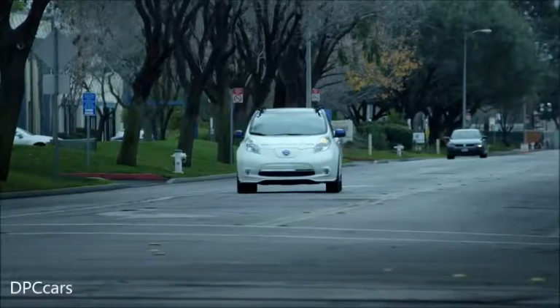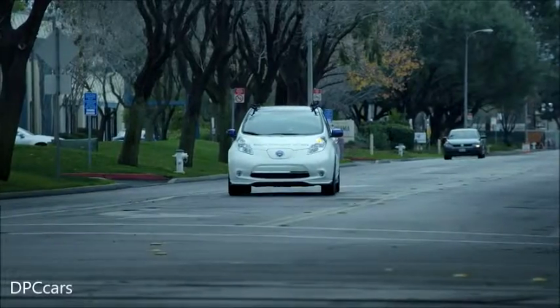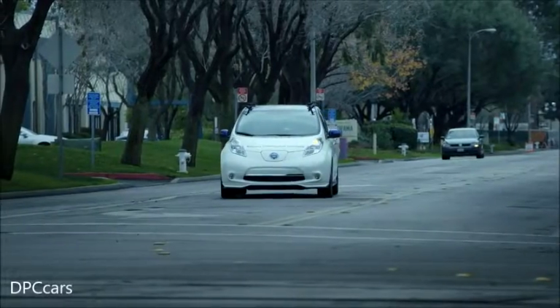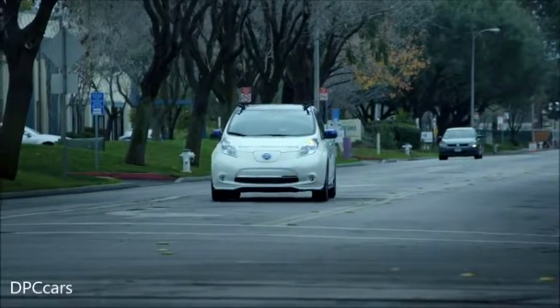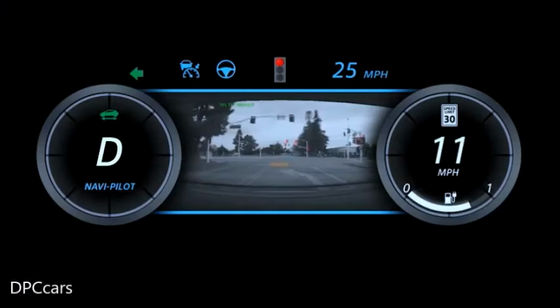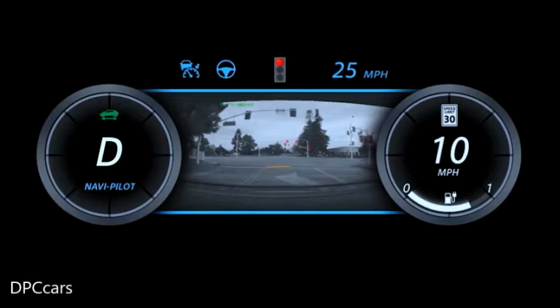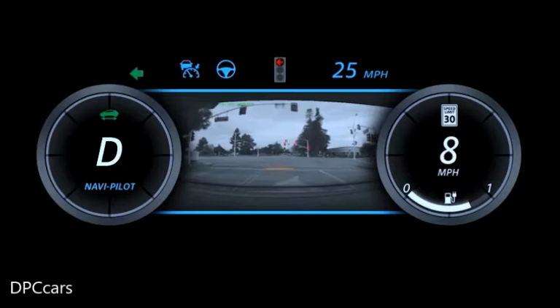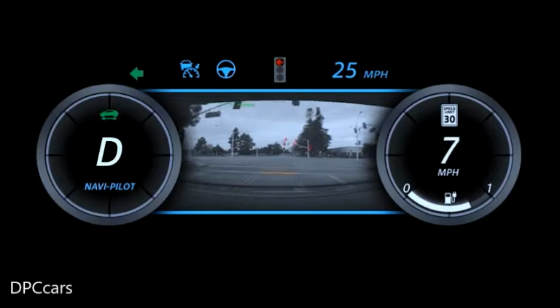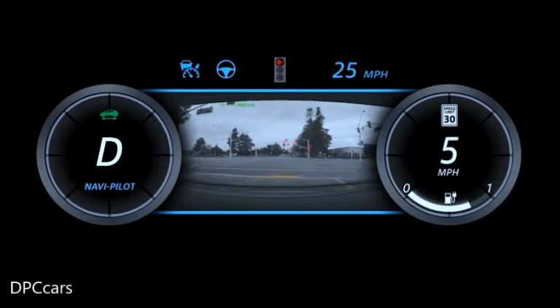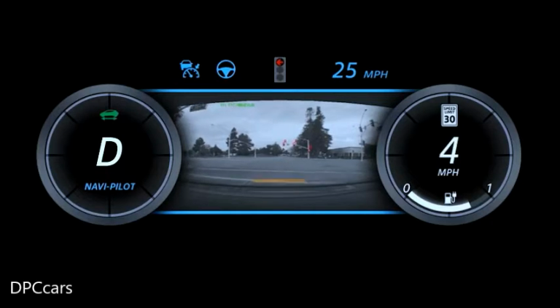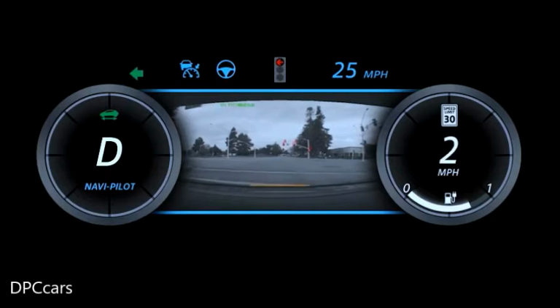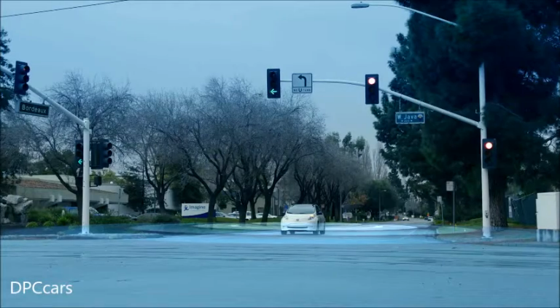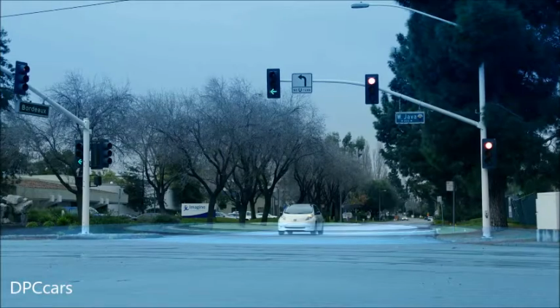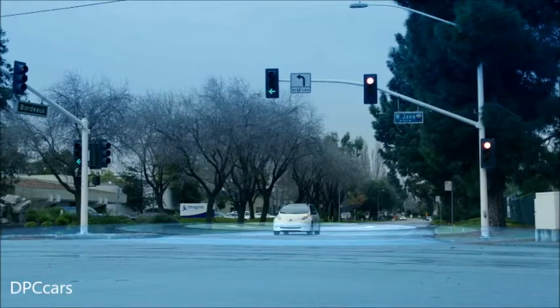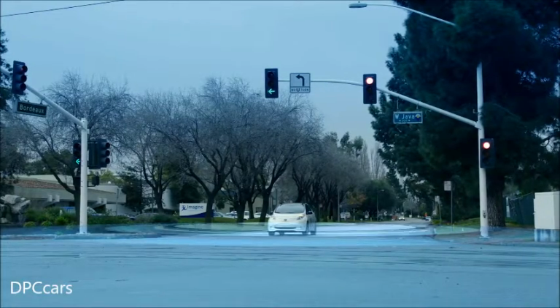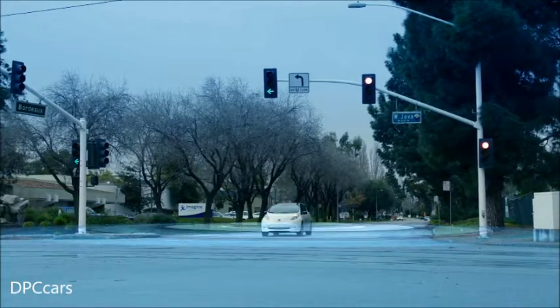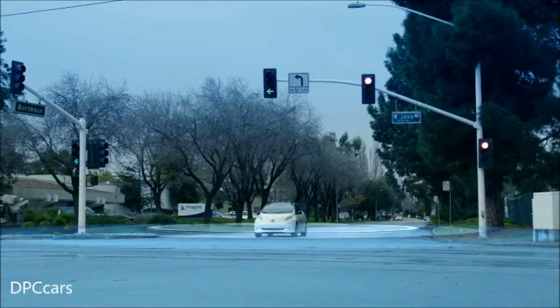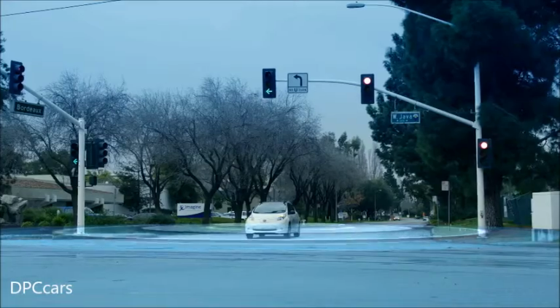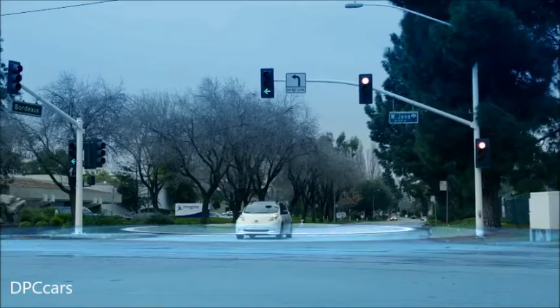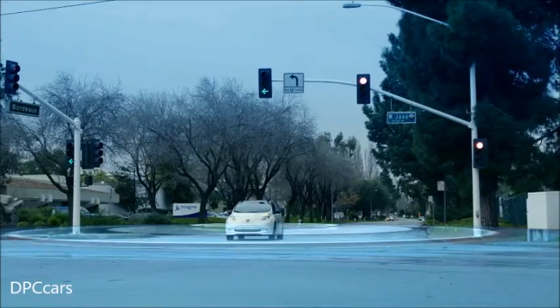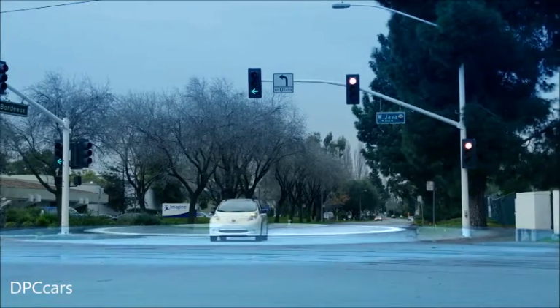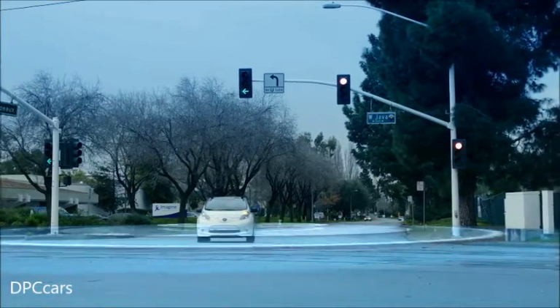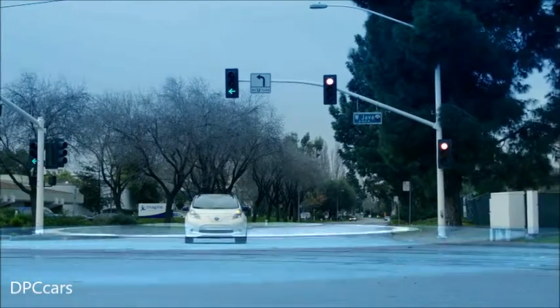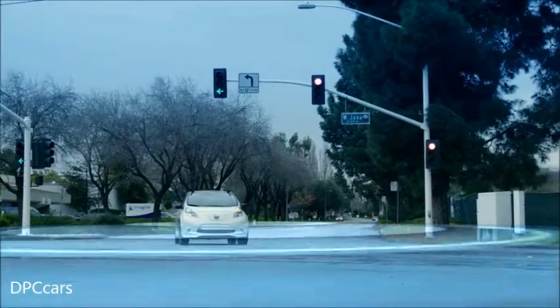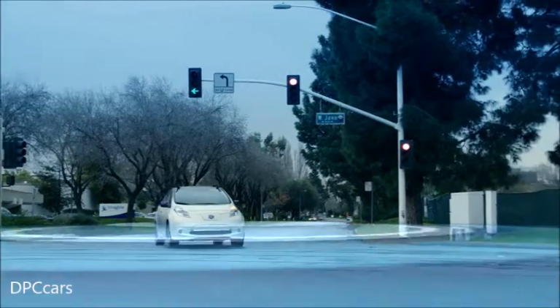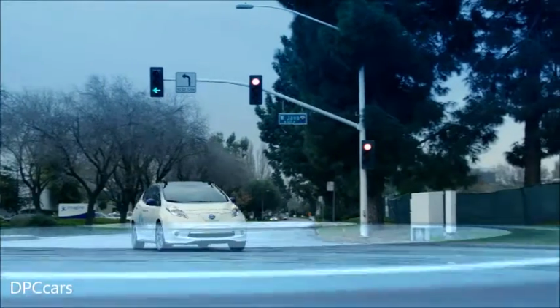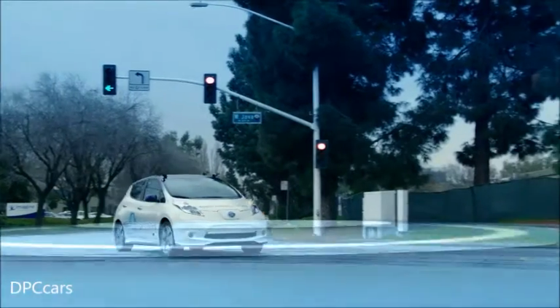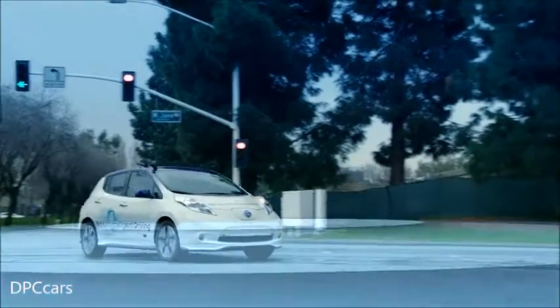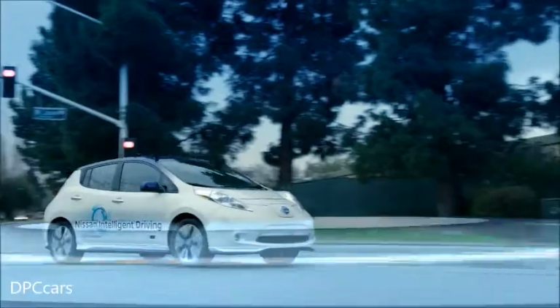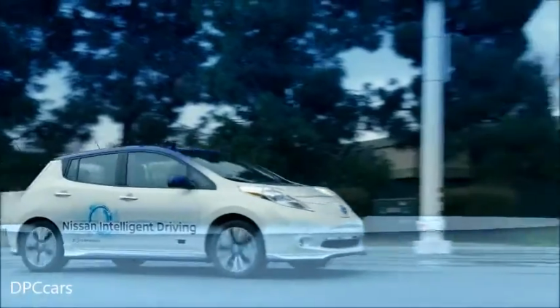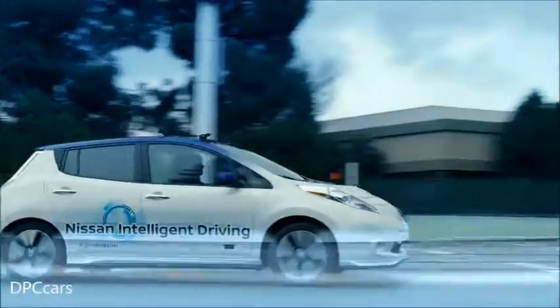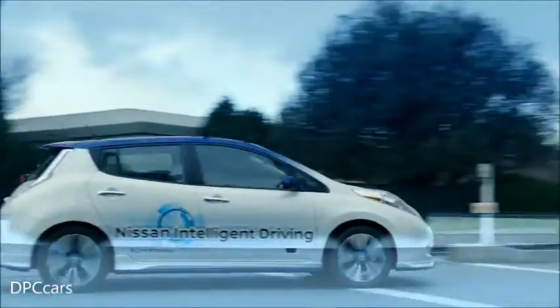The car knows where to go. The dashboard display shows you what the car sees, clearly and accurately, so you always know what's going on. You'll see what the car sees all the way around you, making intersections less hazardous.